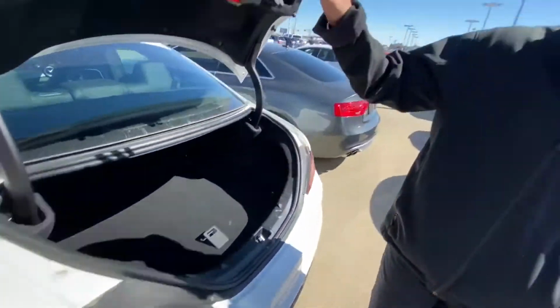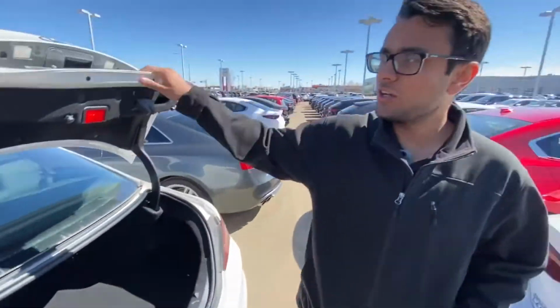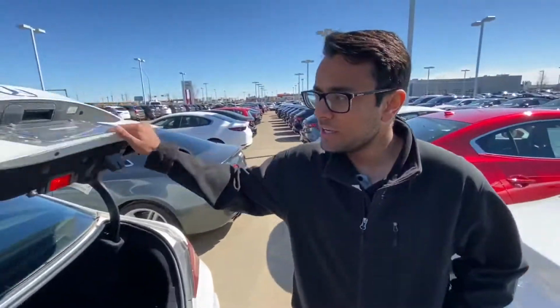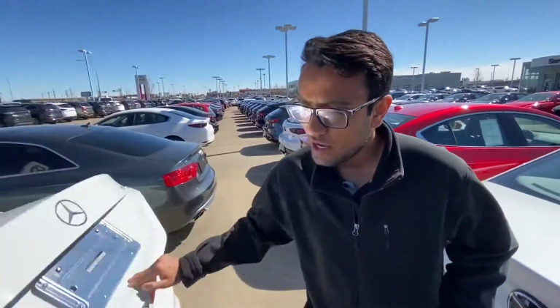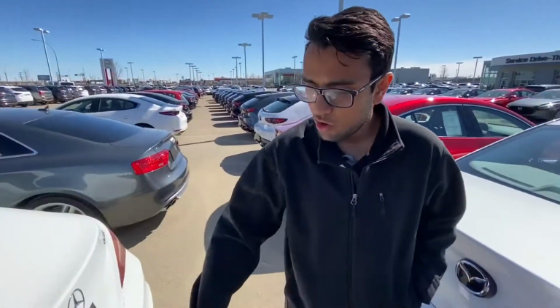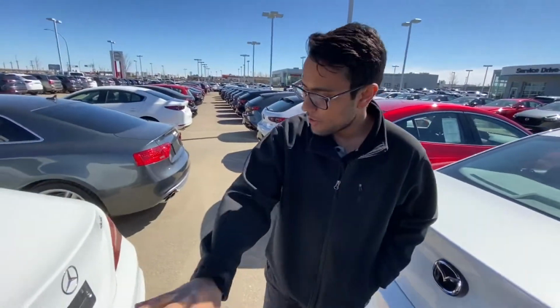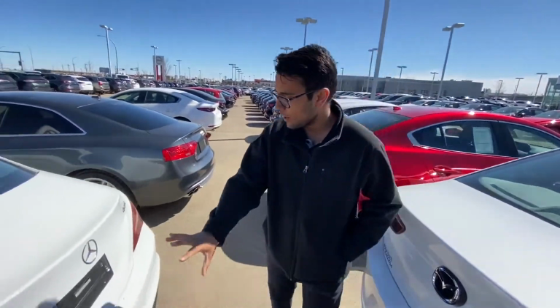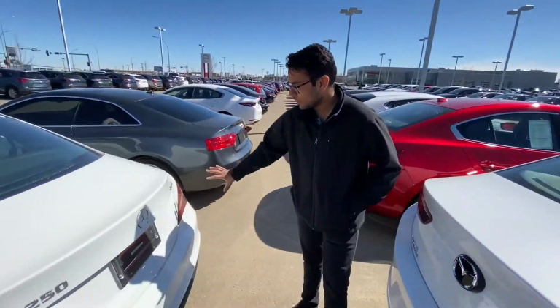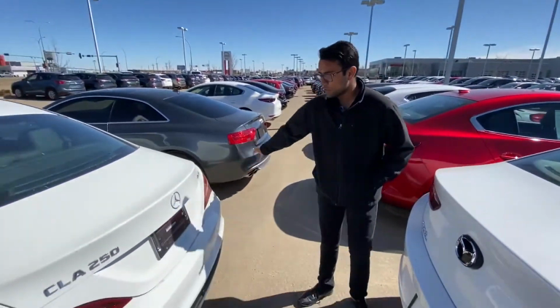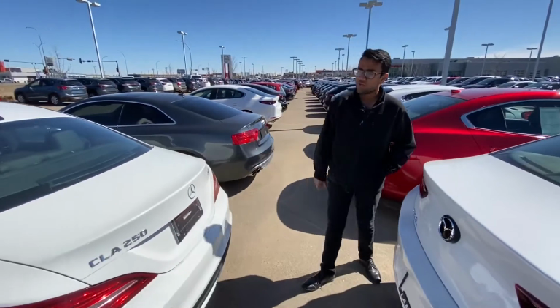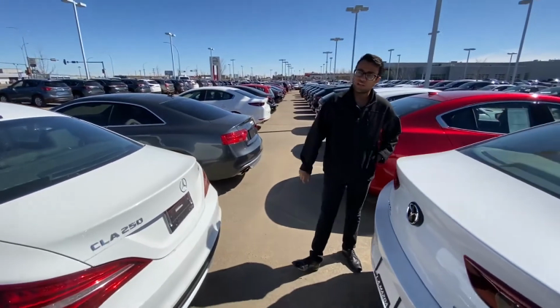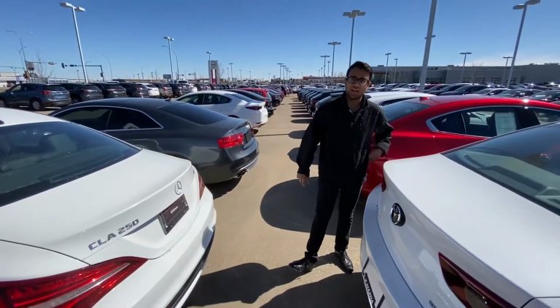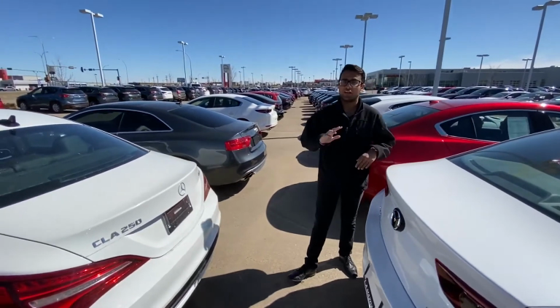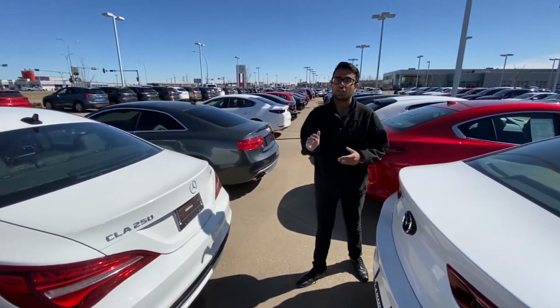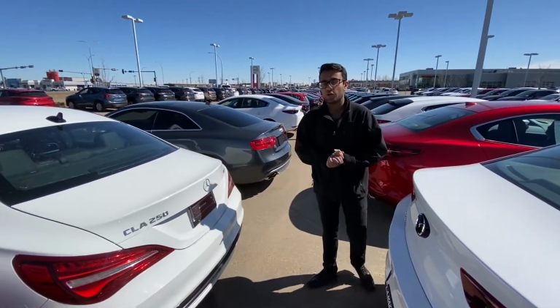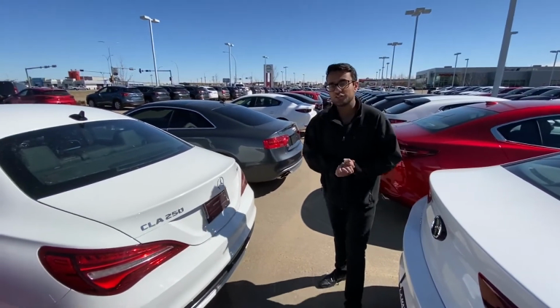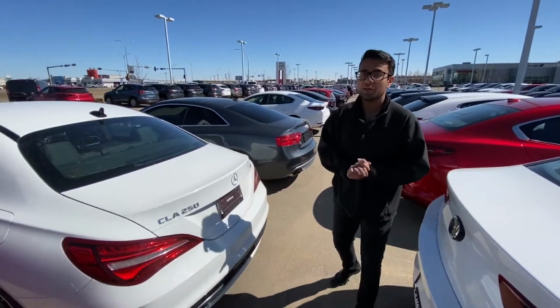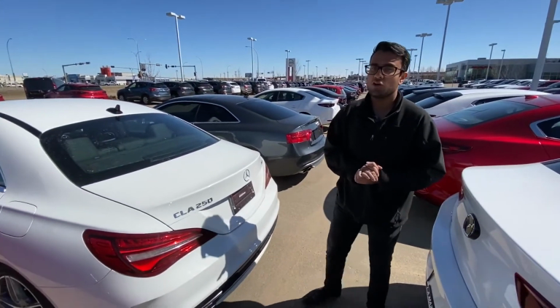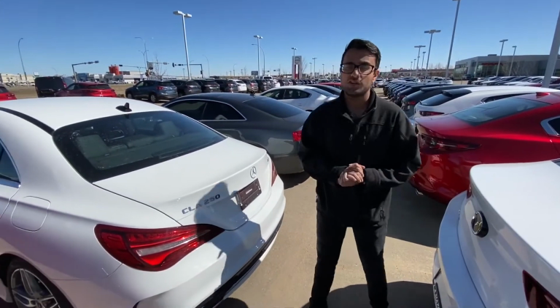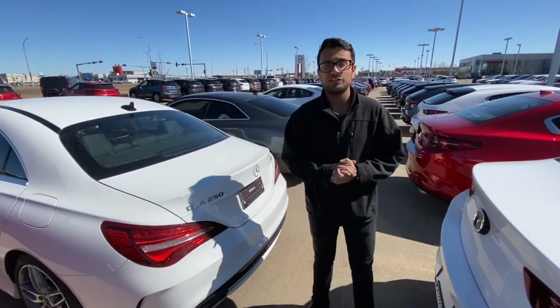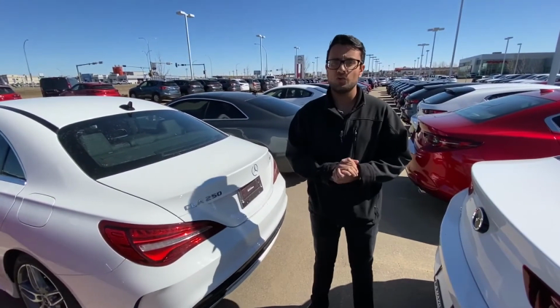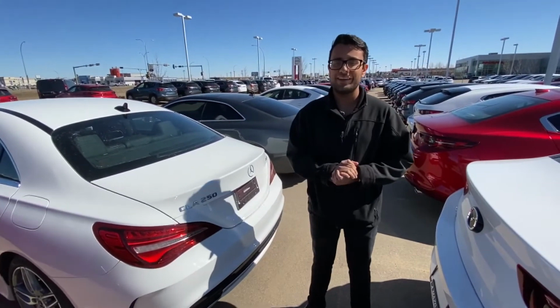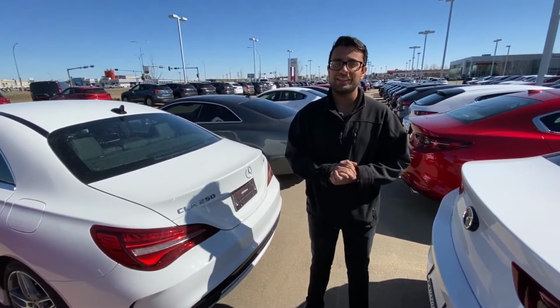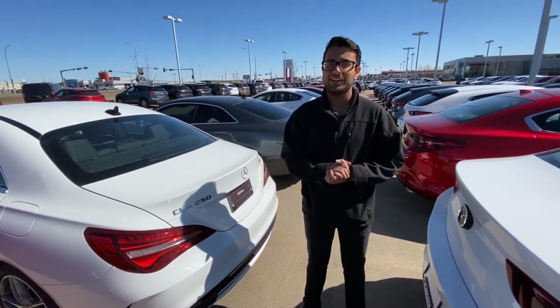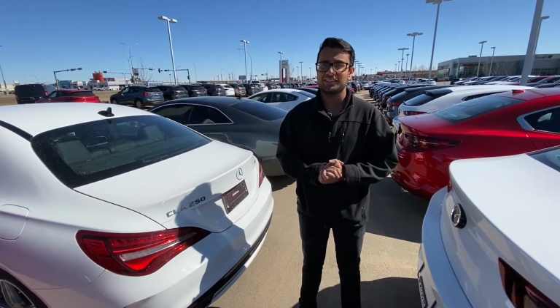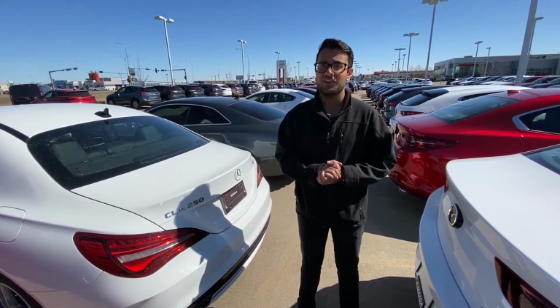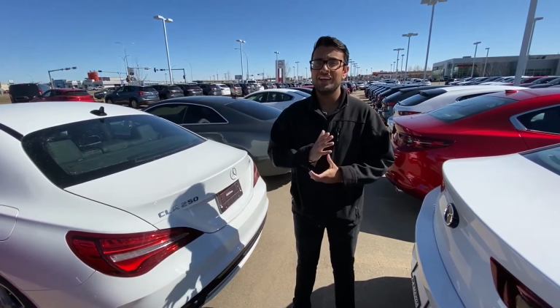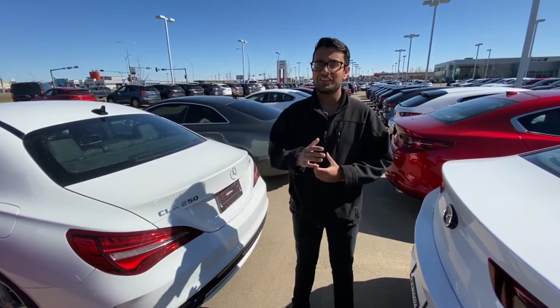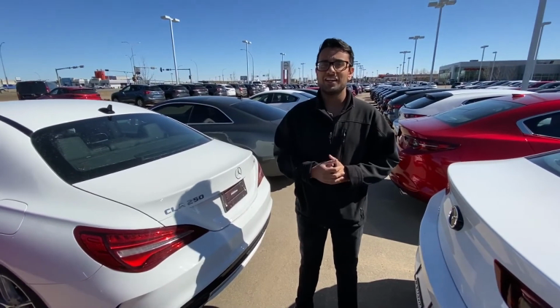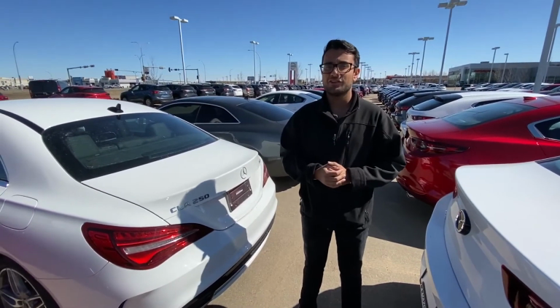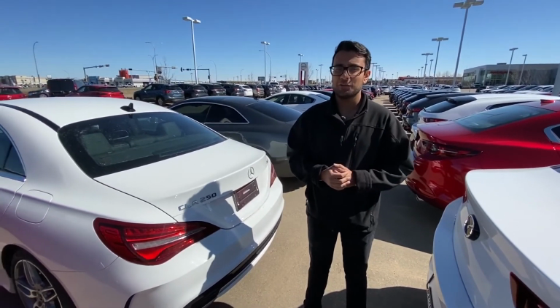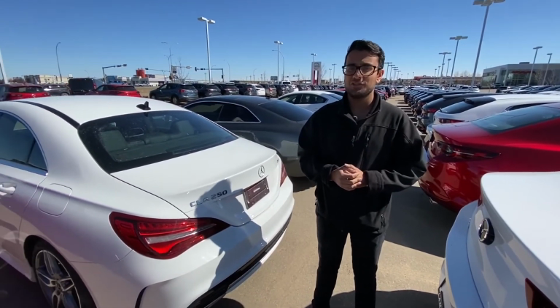Take a look all the way around at this beautiful vehicle. Again, if you have any questions, give me a call at 780-986-9665. Thanks again — I look forward to speaking with you soon.